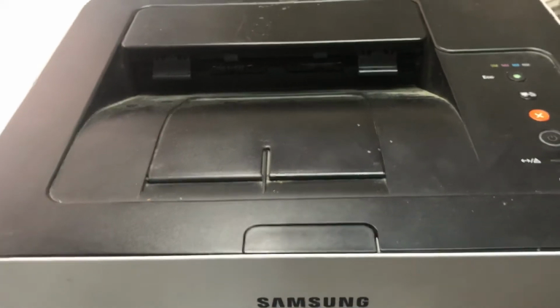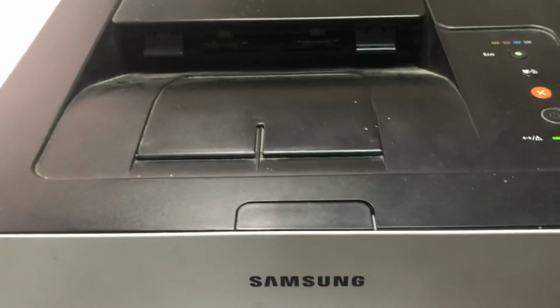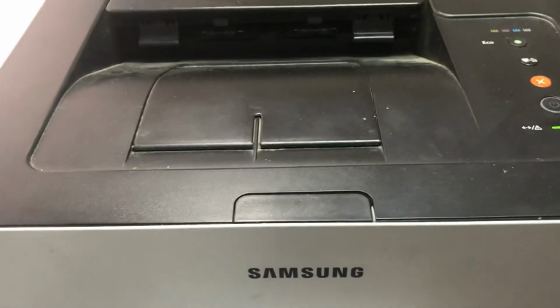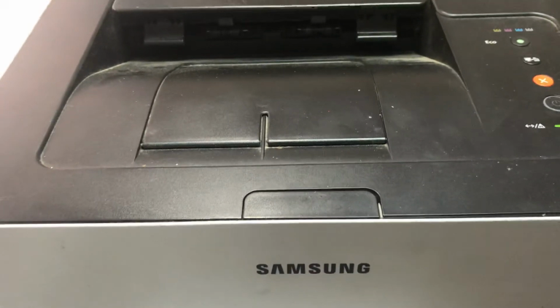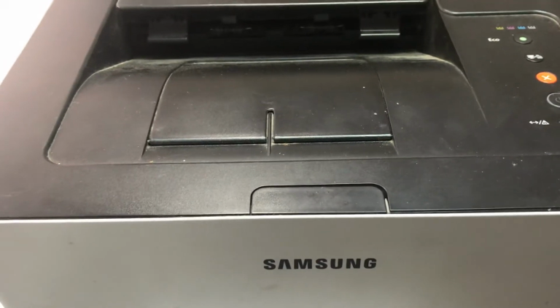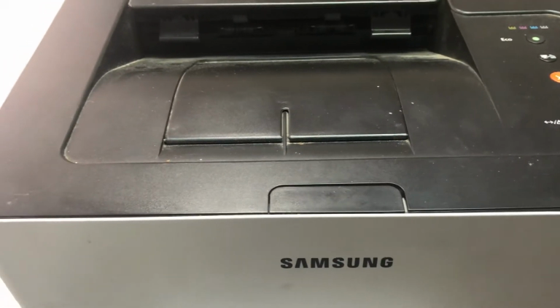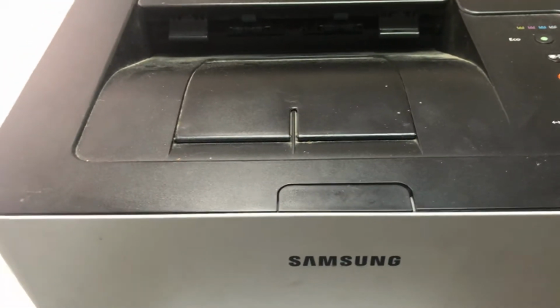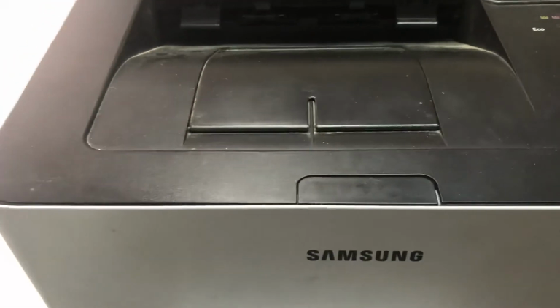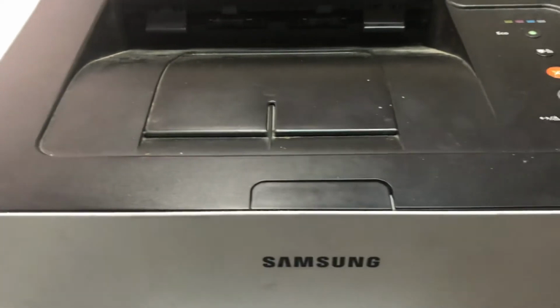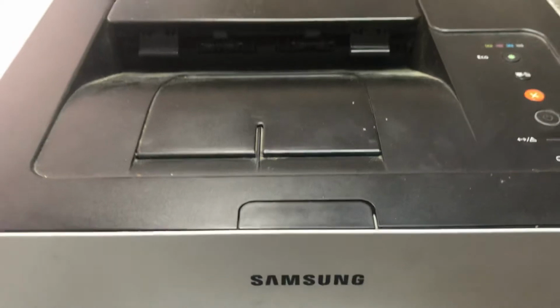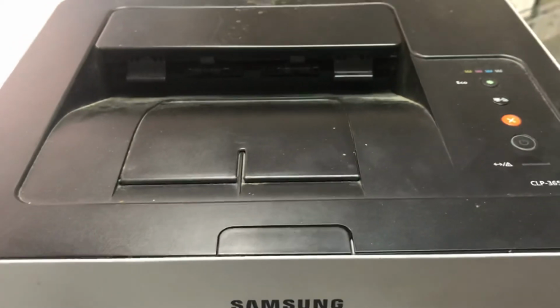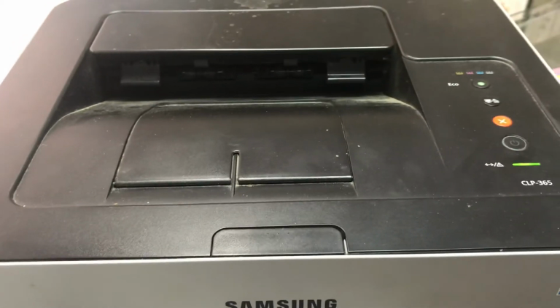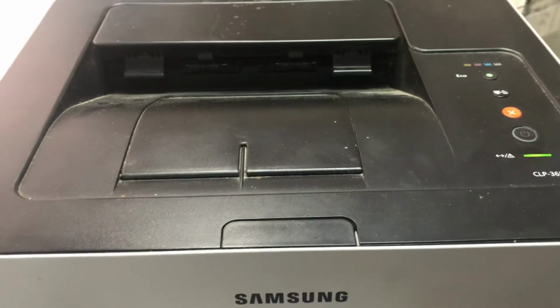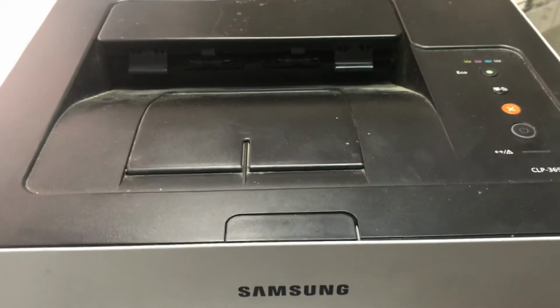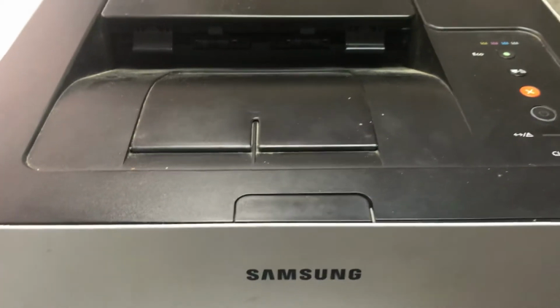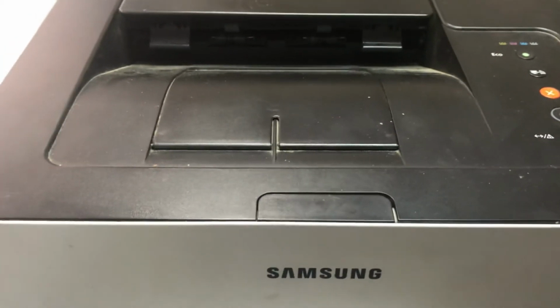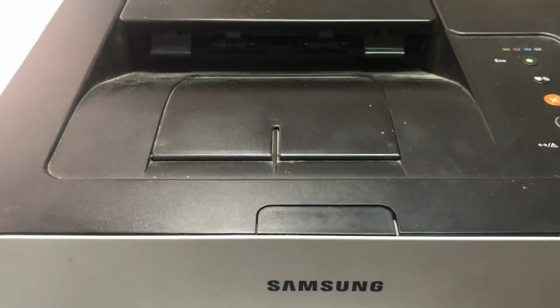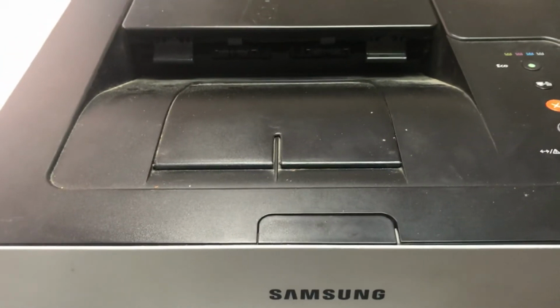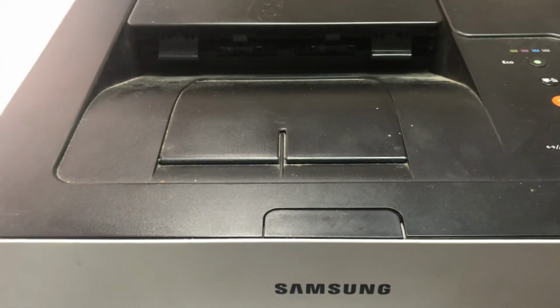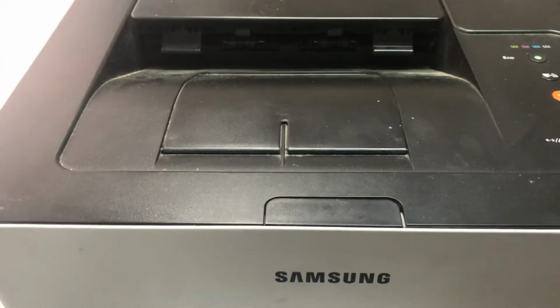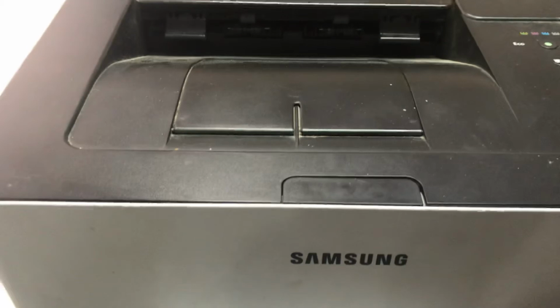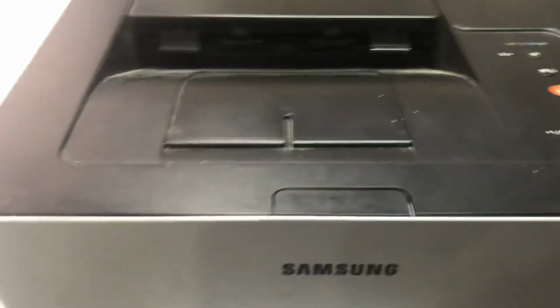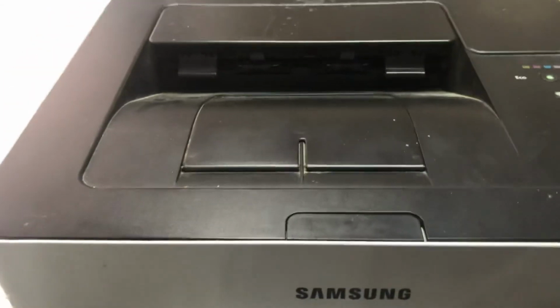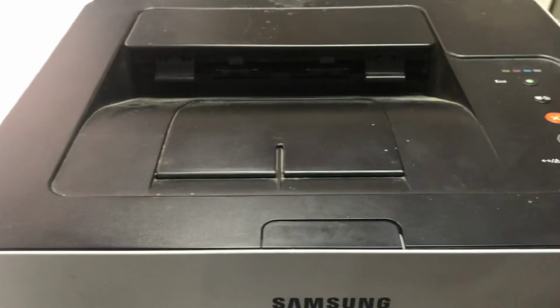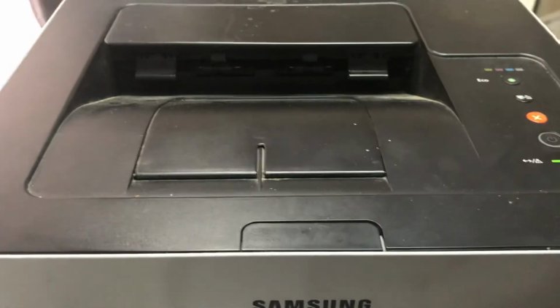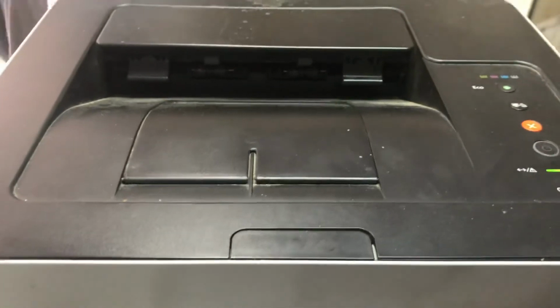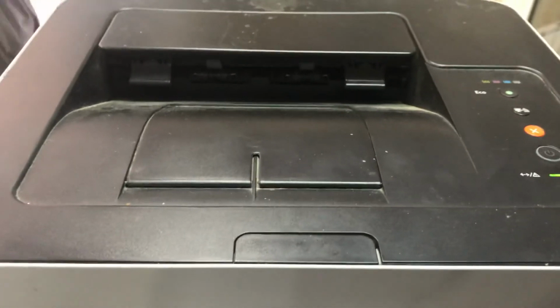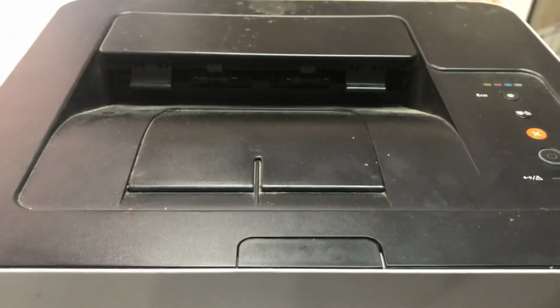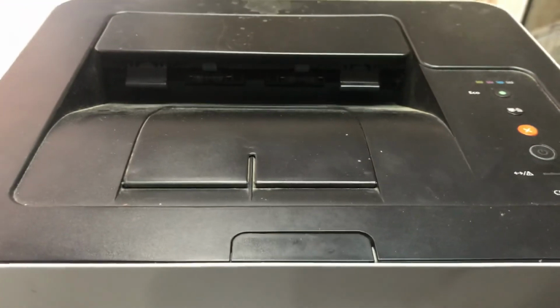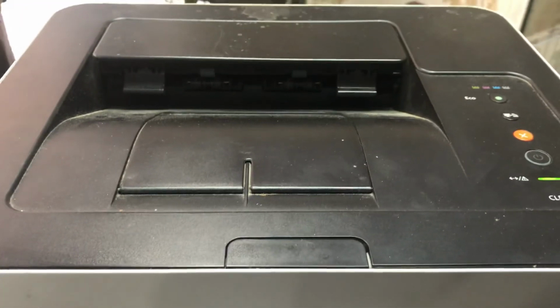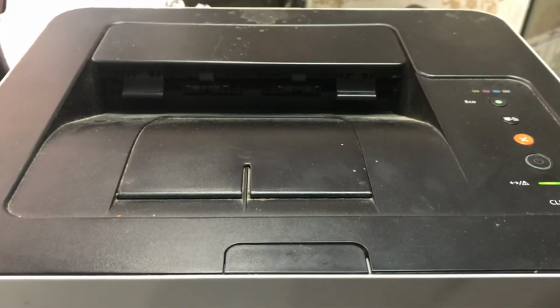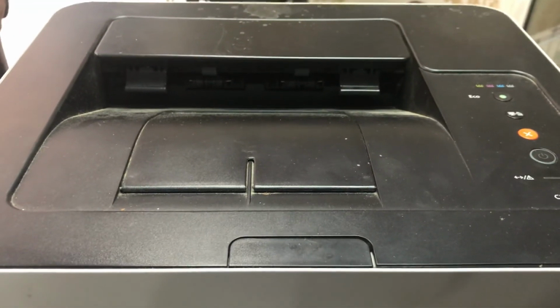Just follow these steps: for the waste ink container, you have to make it empty, then it will work fine. It's printing the test page now. Don't forget to subscribe to my channel — thank you very much, I will highly appreciate your feedback.